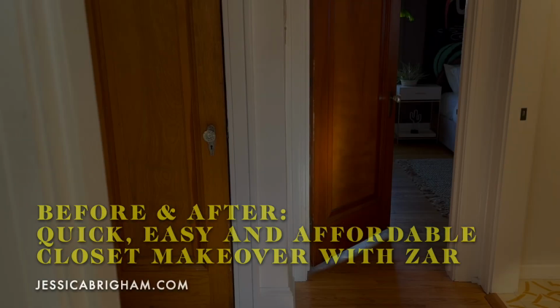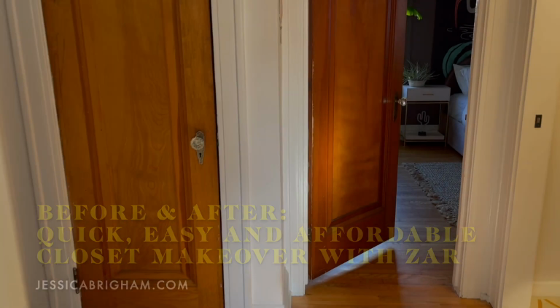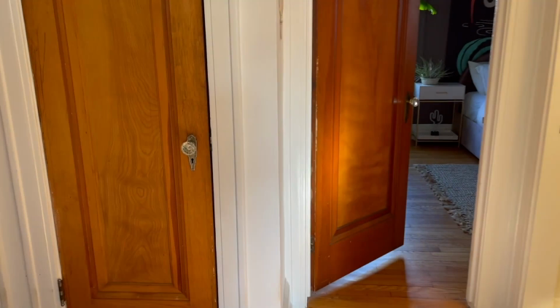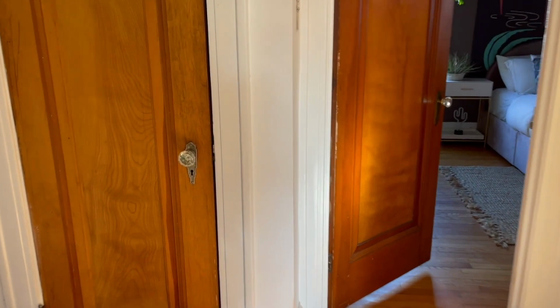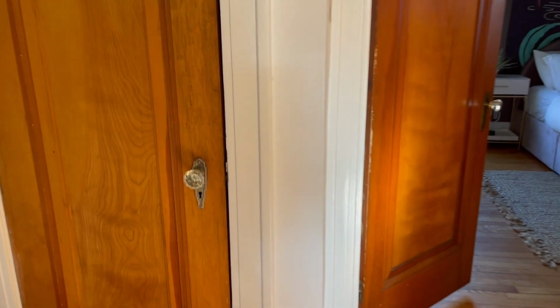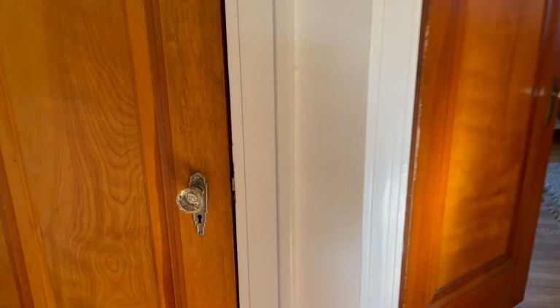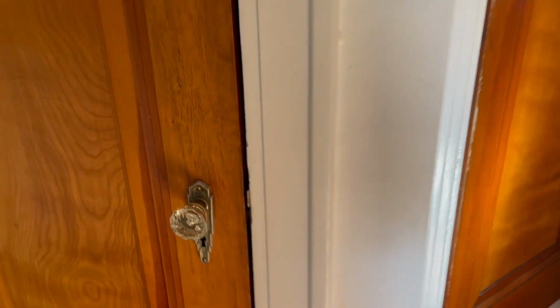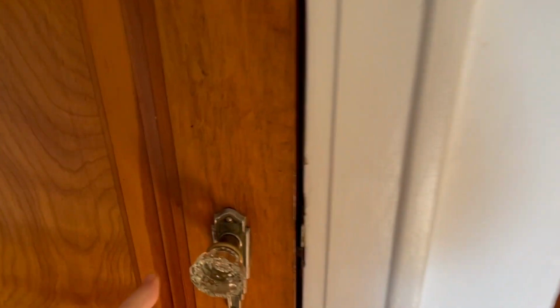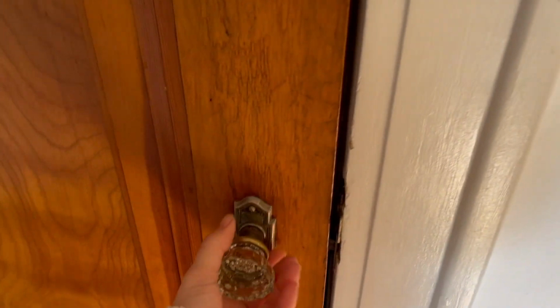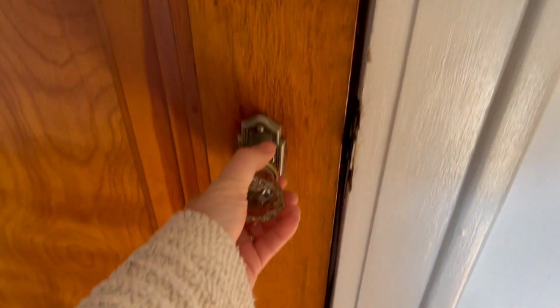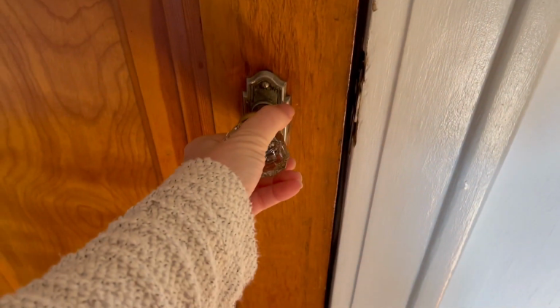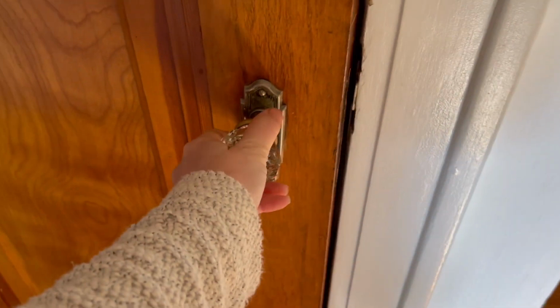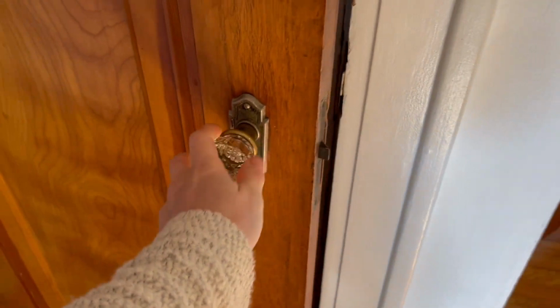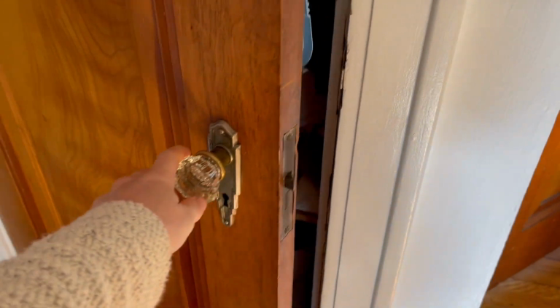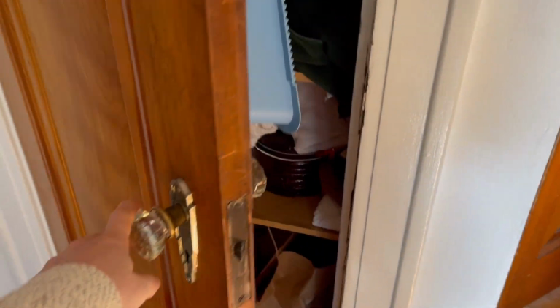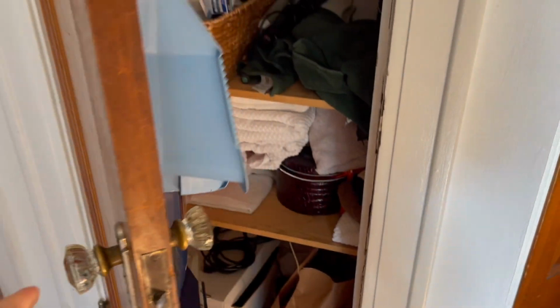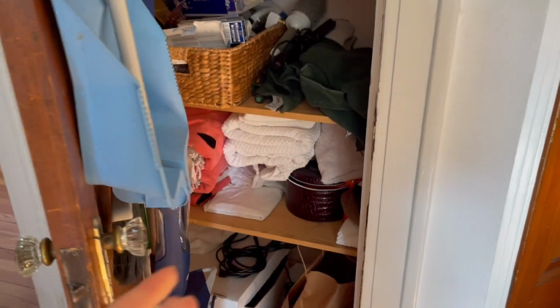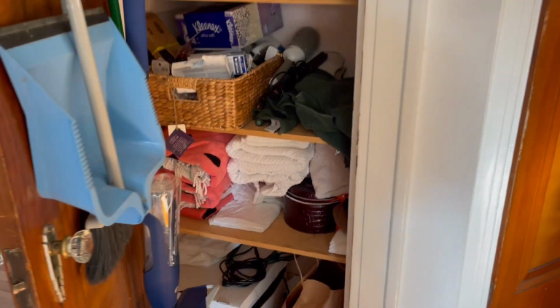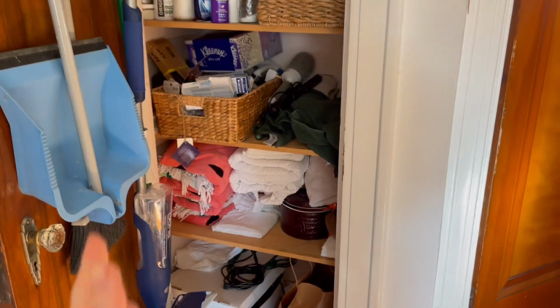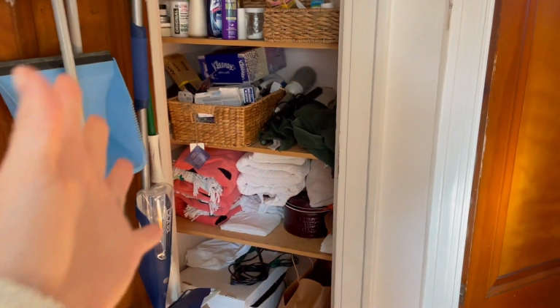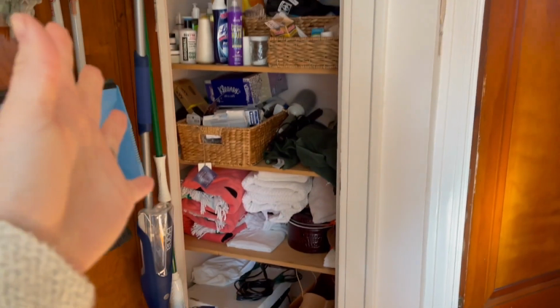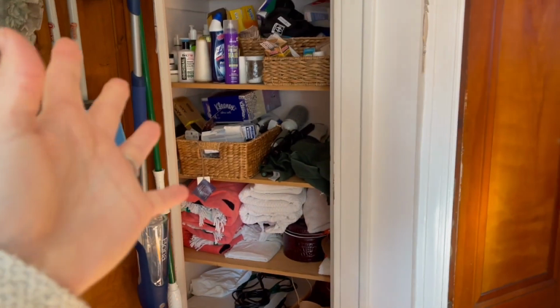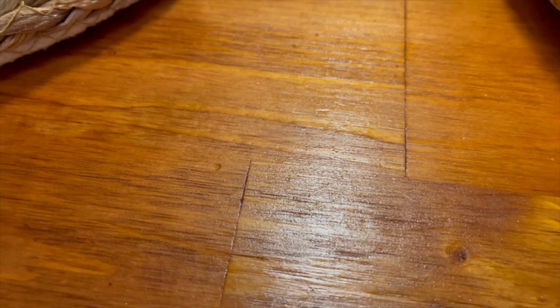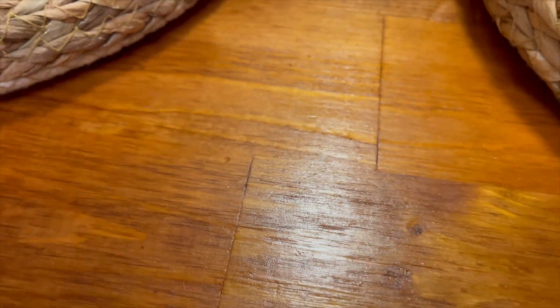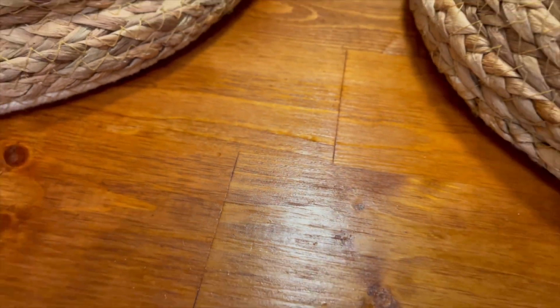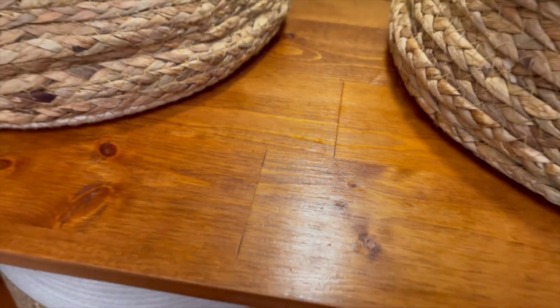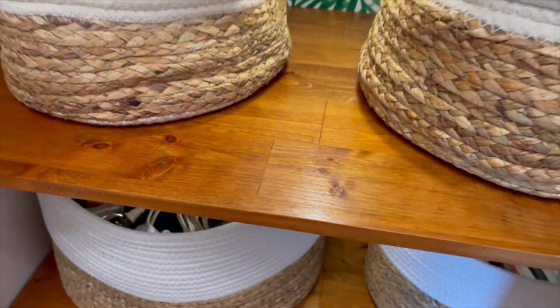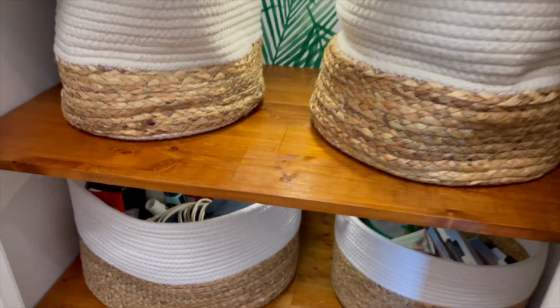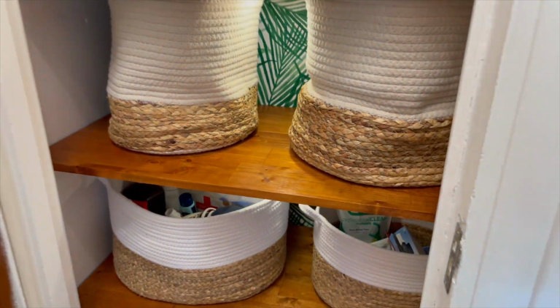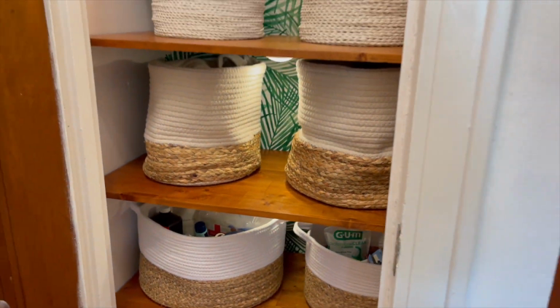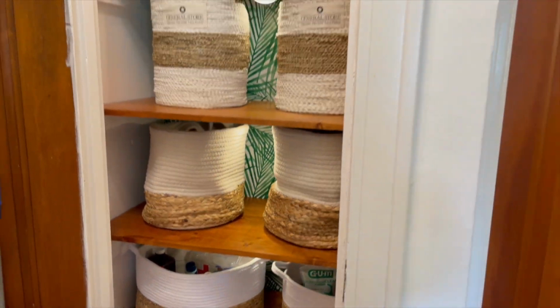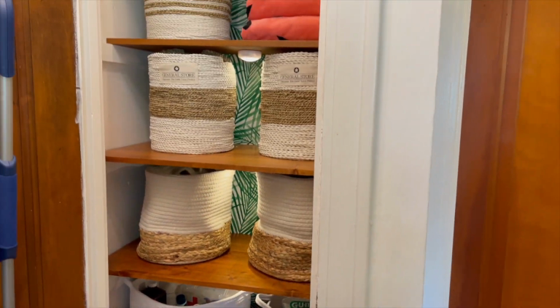I've got one thing left on this year's spring cleaning bucket list: this linen closet I haven't touched in about eight years. Relentless rummaging, be gone. Here's how this closet makeover got done.